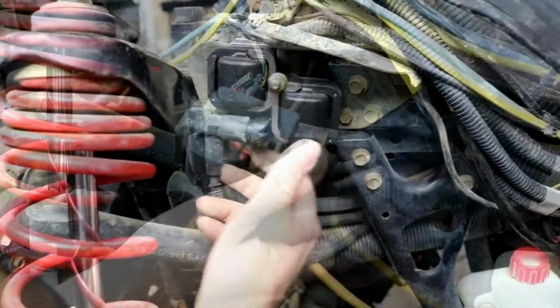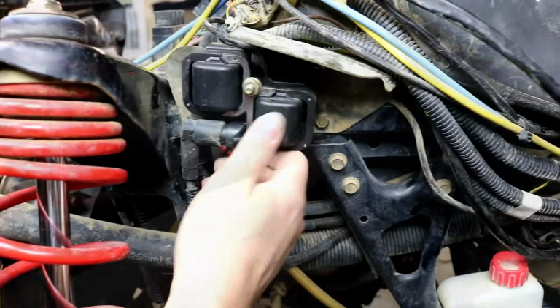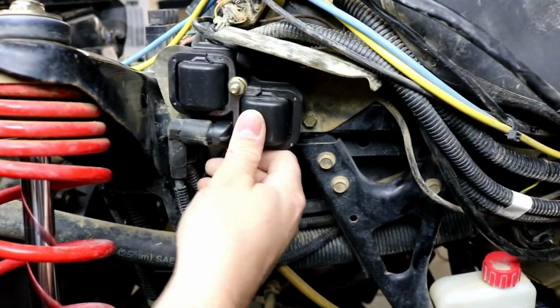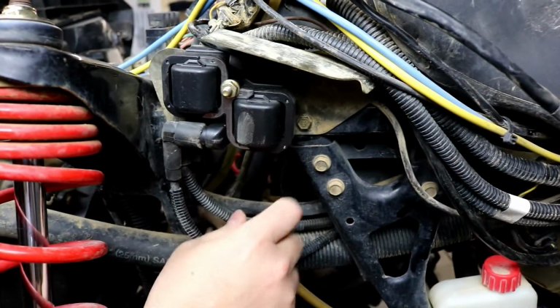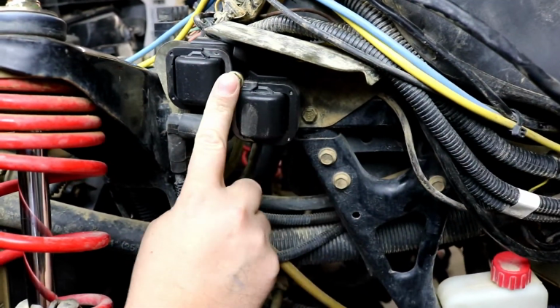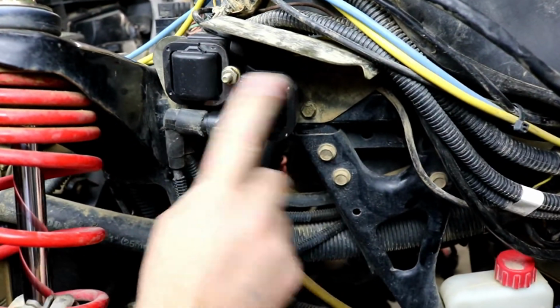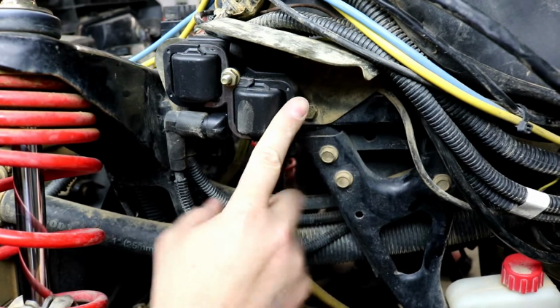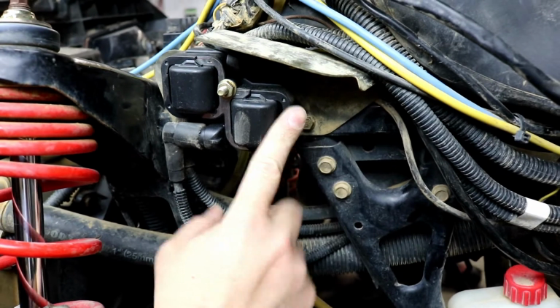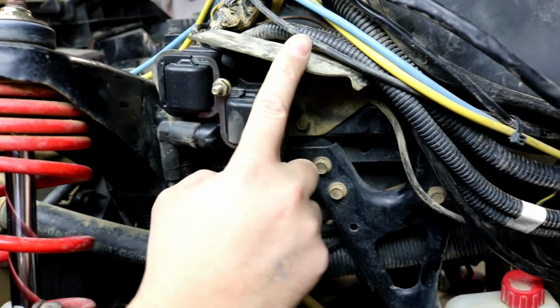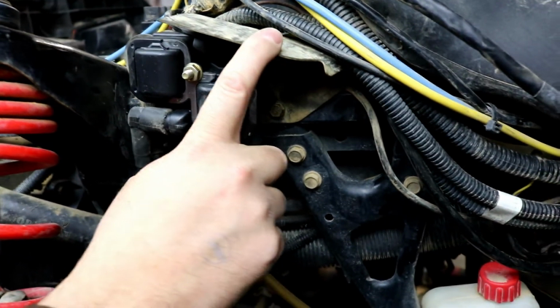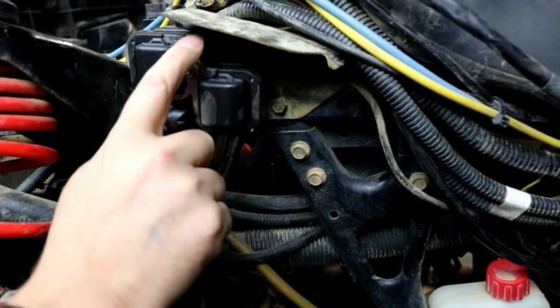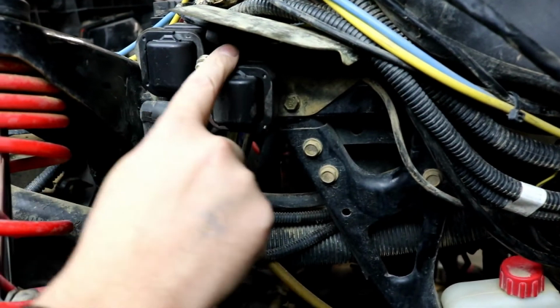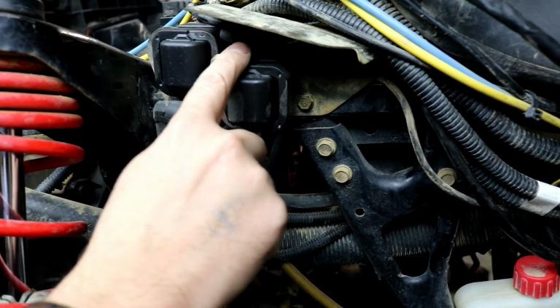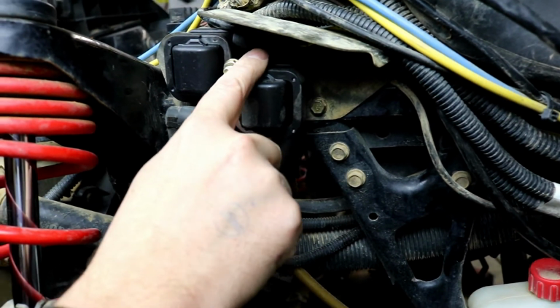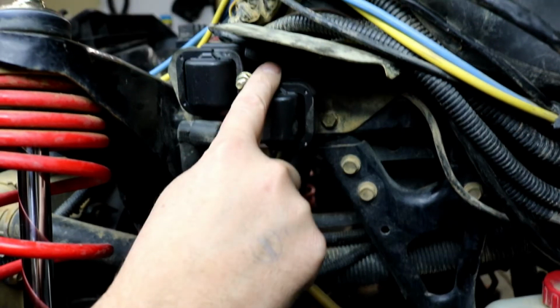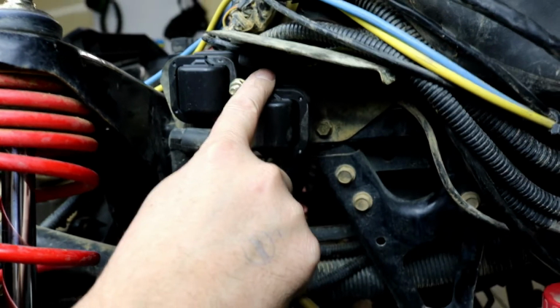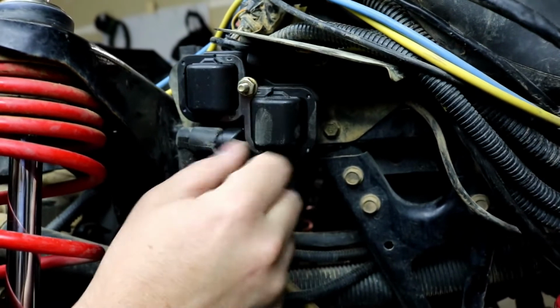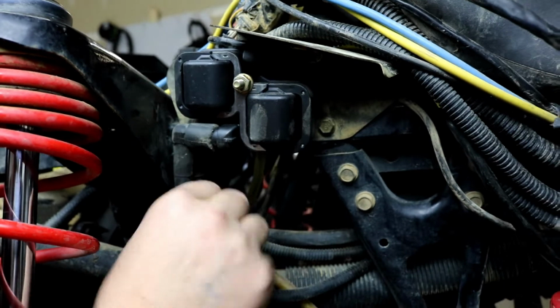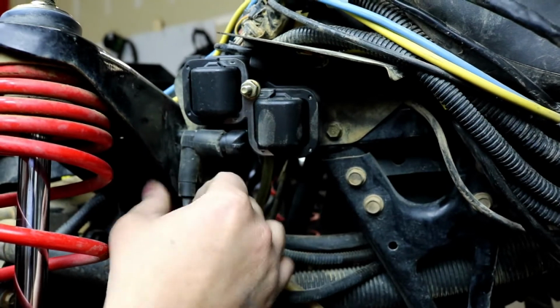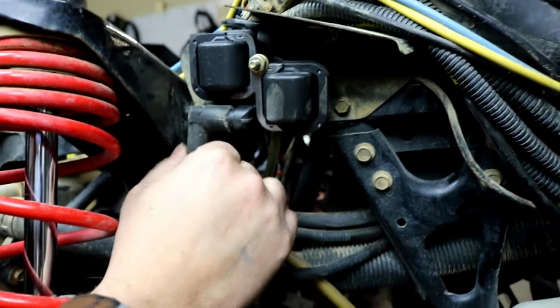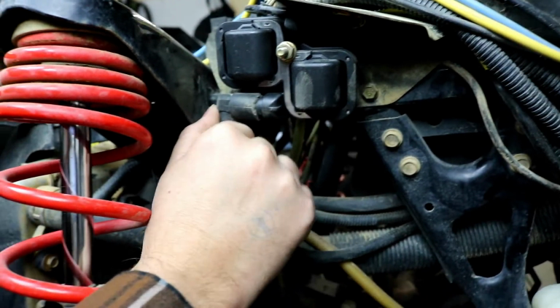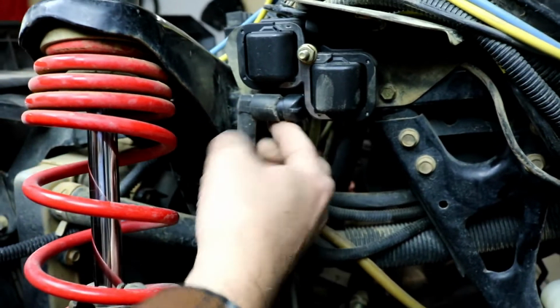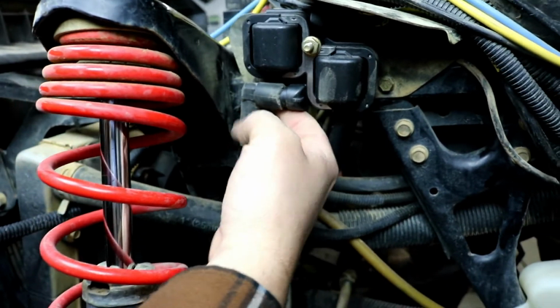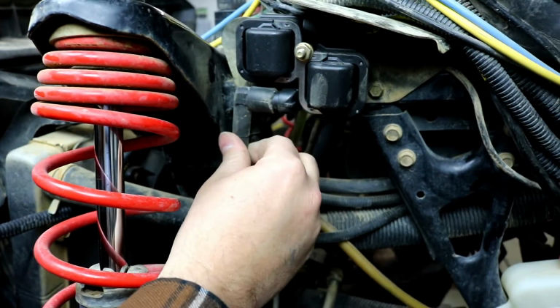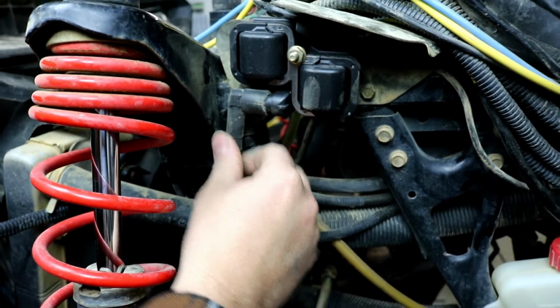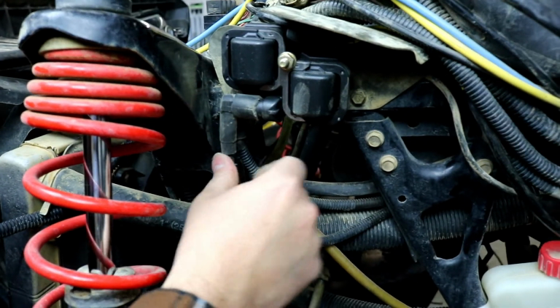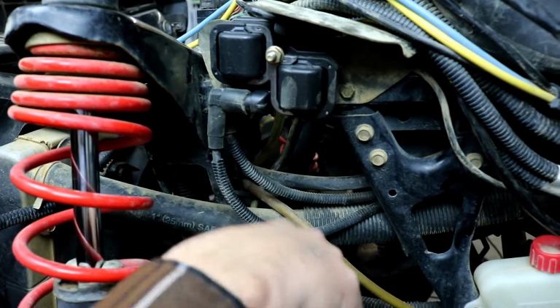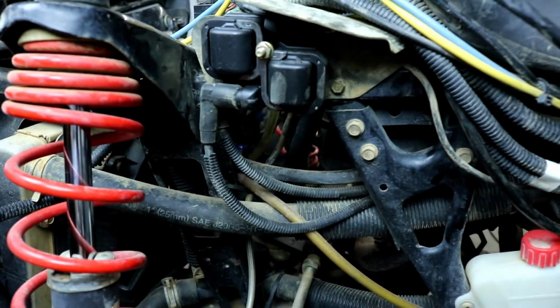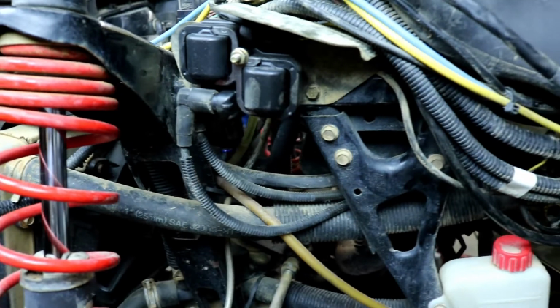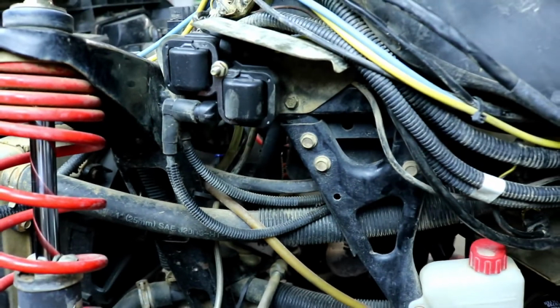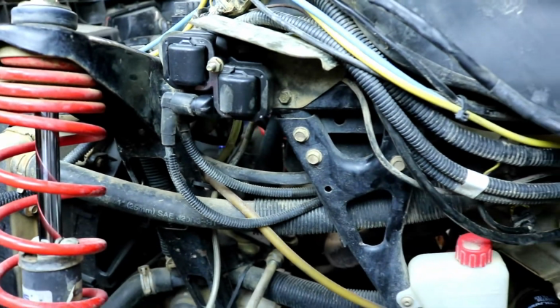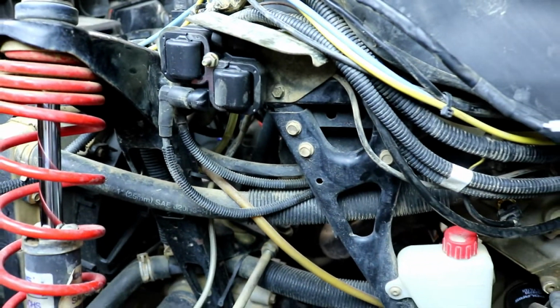Here's our new coil installed back in the original location using the original mounting bracket. I have the wiring harness plugged in at the top here and our spark plug wires are plugged back in to their same location. So that's it — pretty easy swap on the ignition coil for this model.